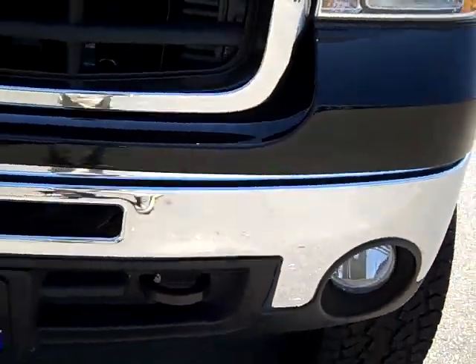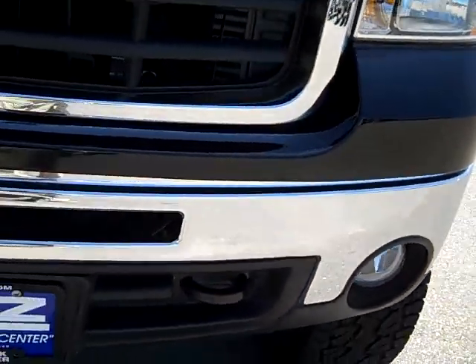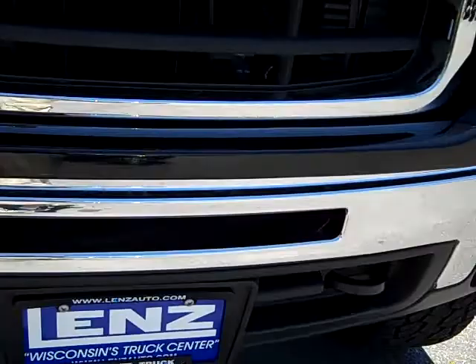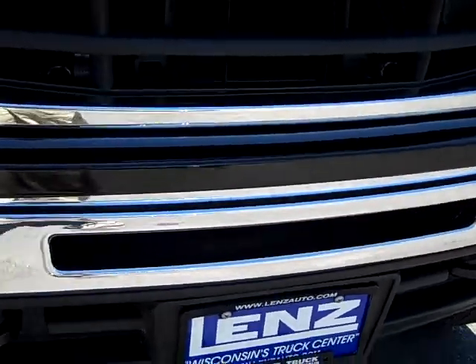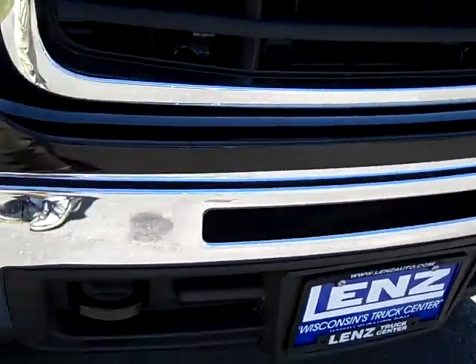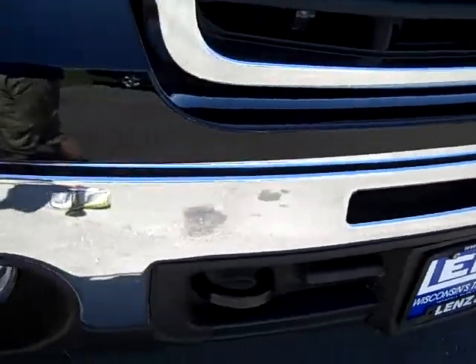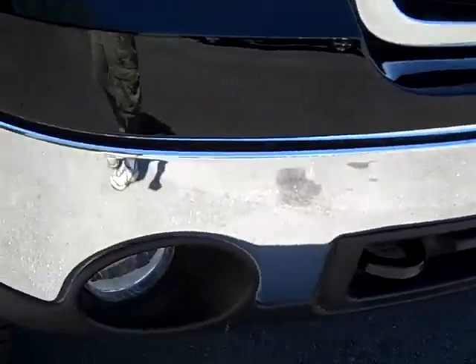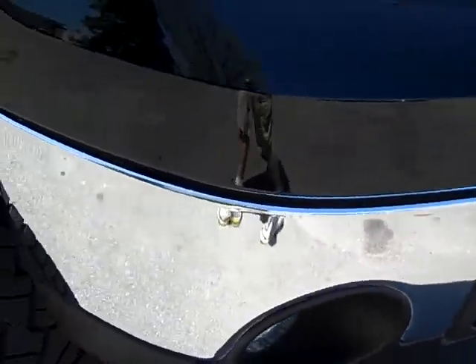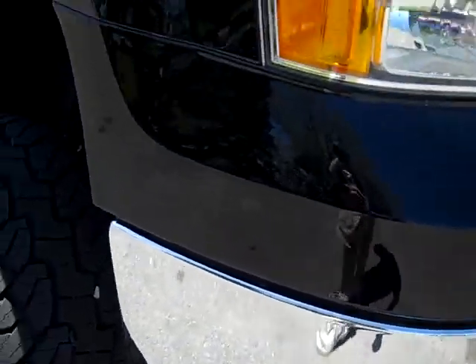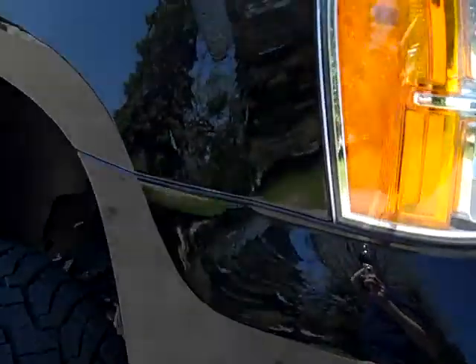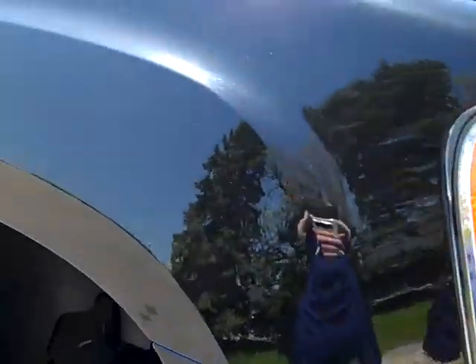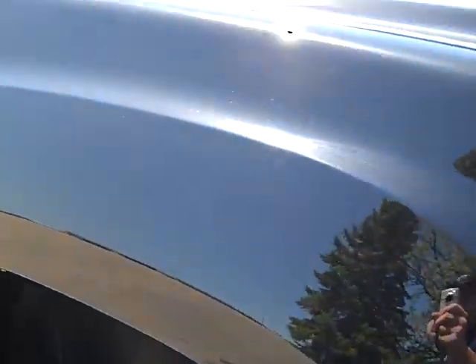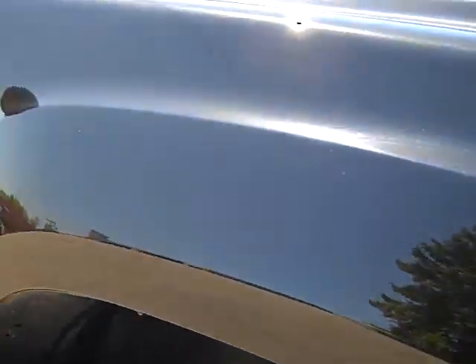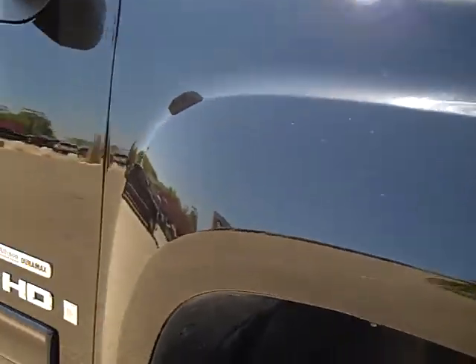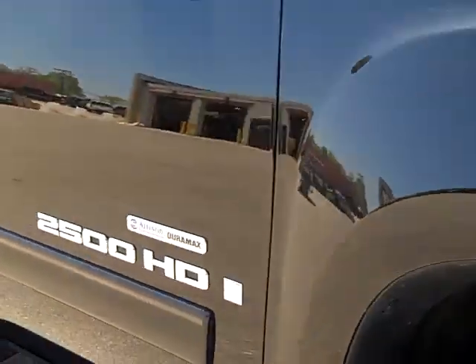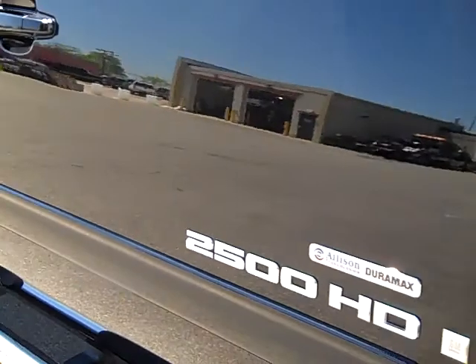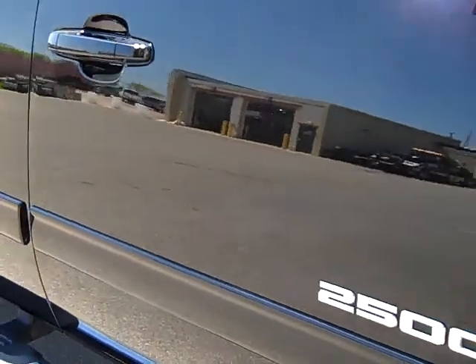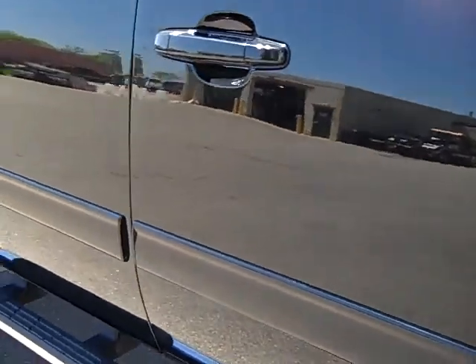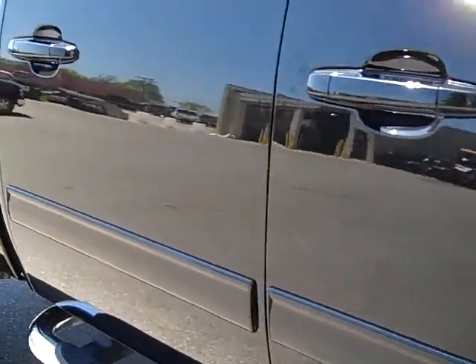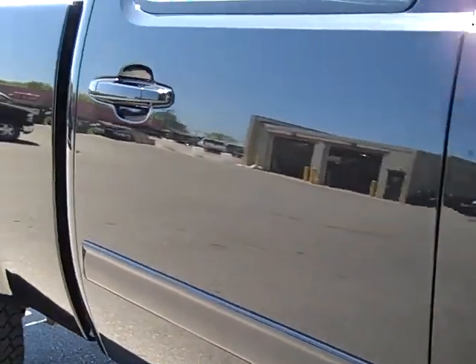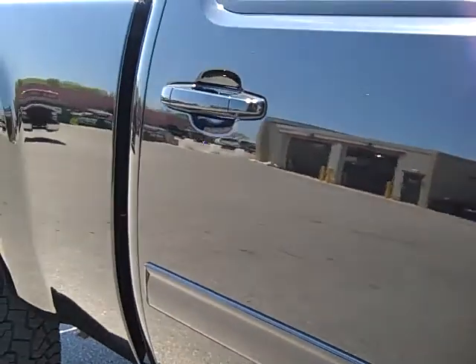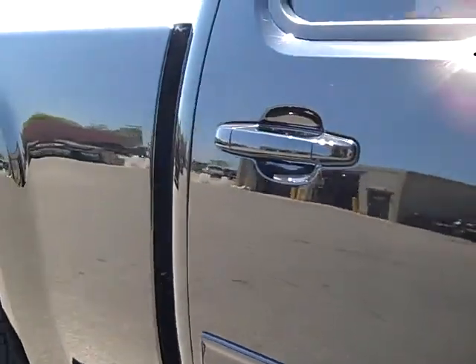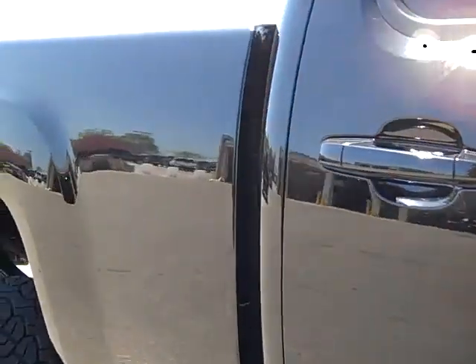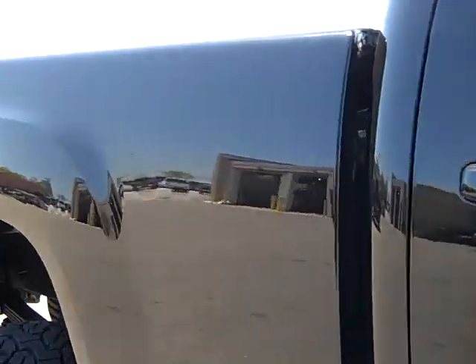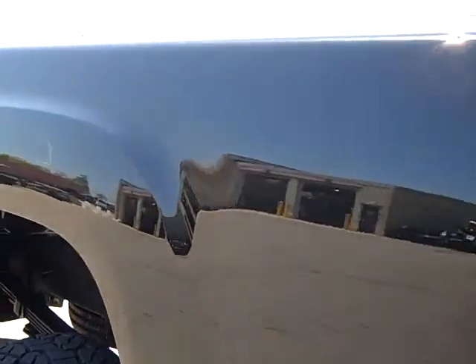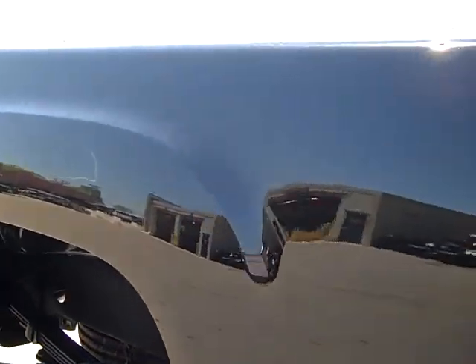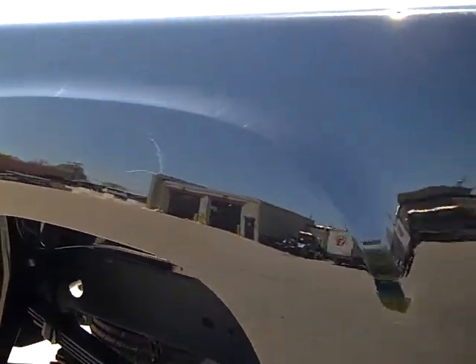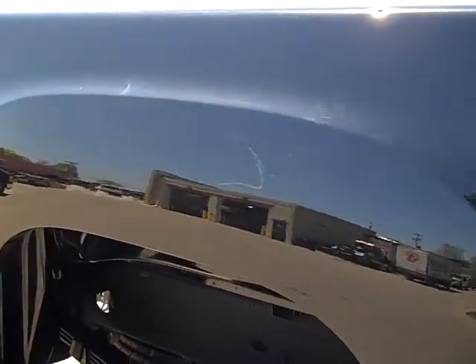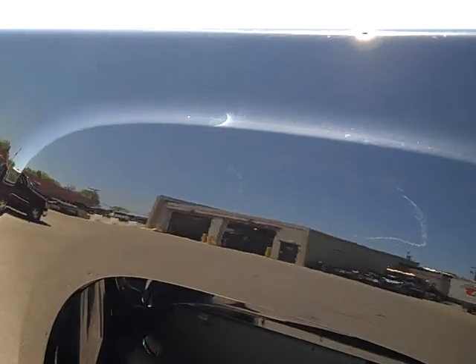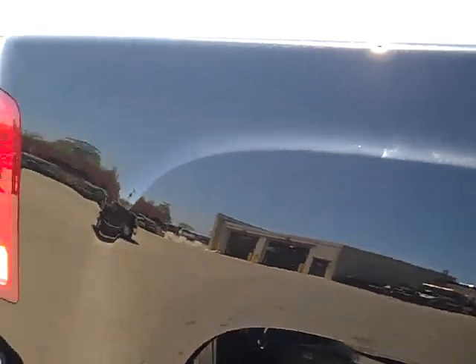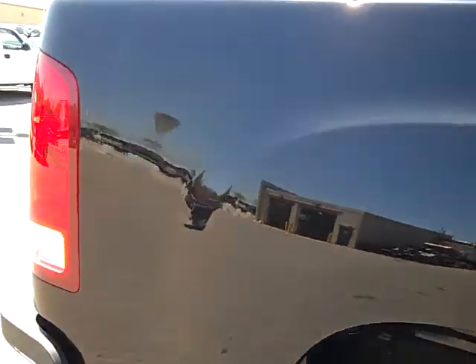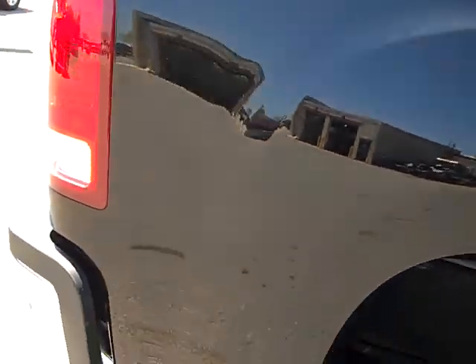No dents or dings in the front bumper. Down this side of the truck you can see just how glass-like the paint is, how clean the body is. Absolutely perfect all the way down the side.